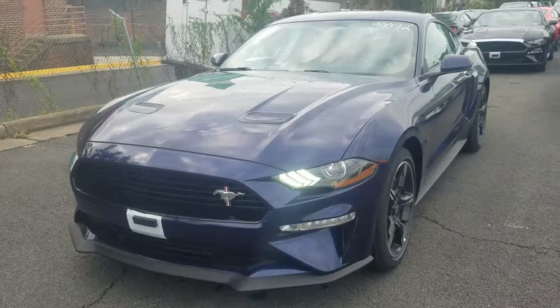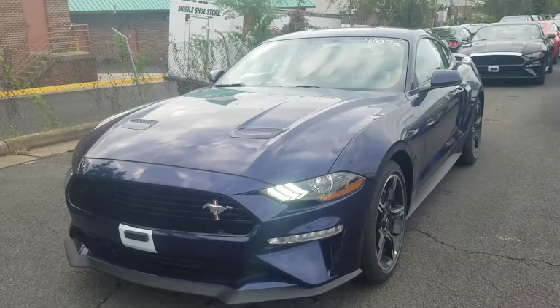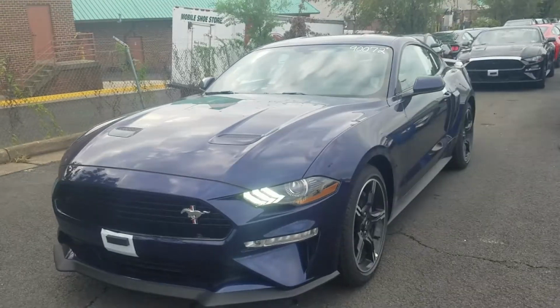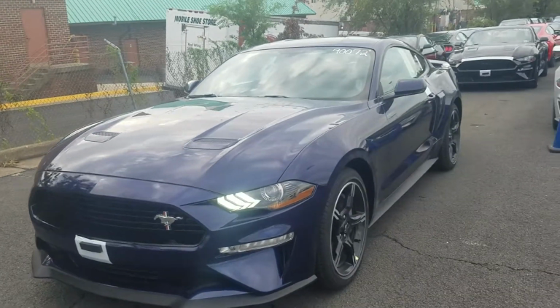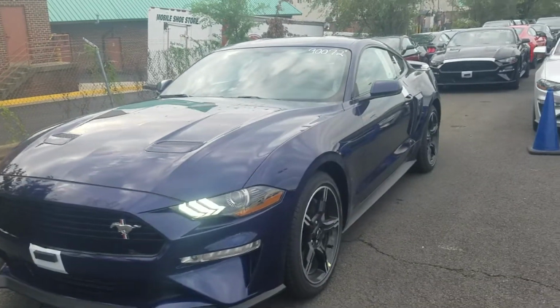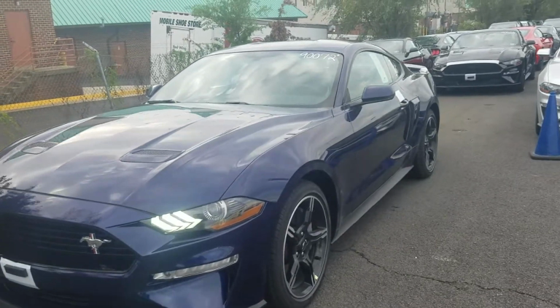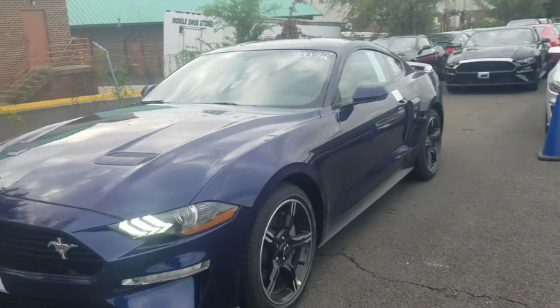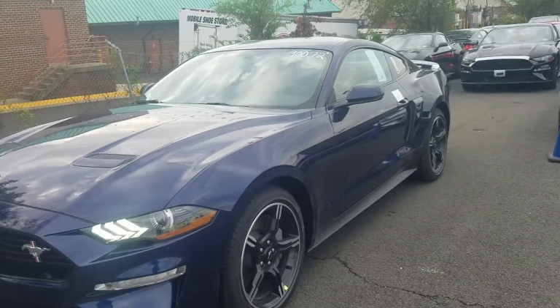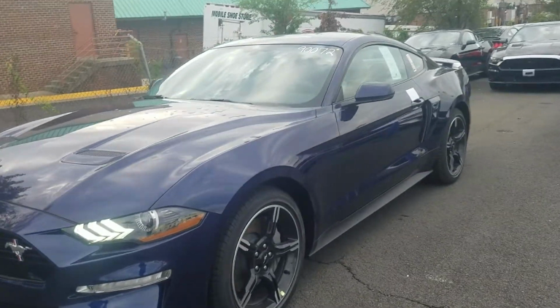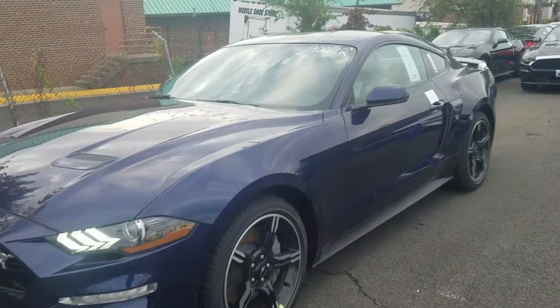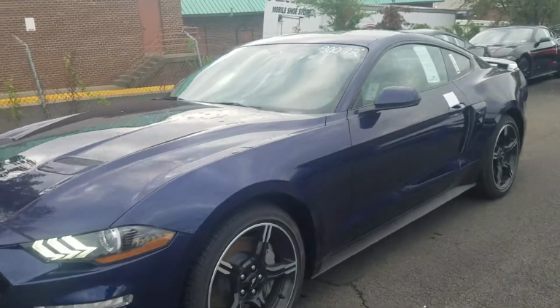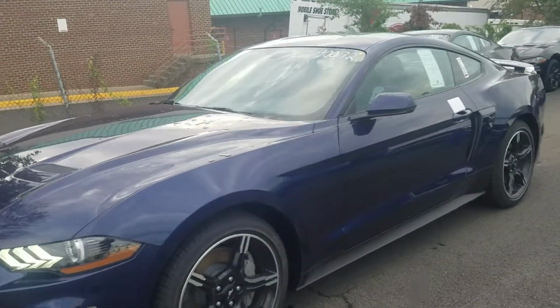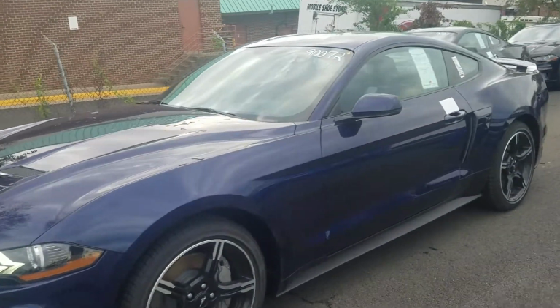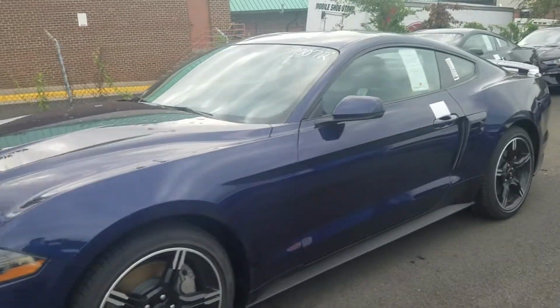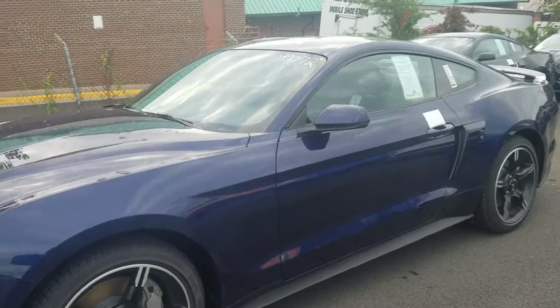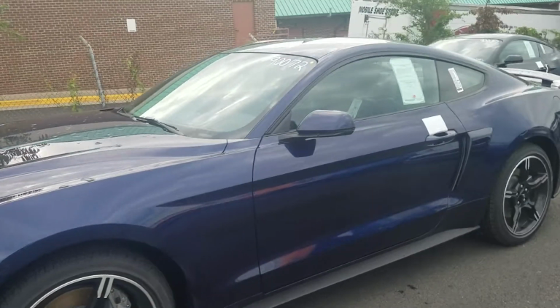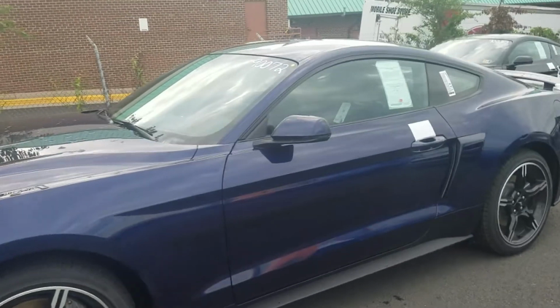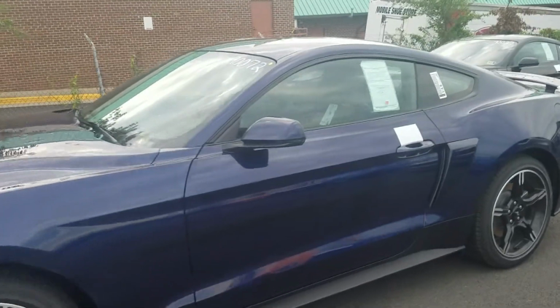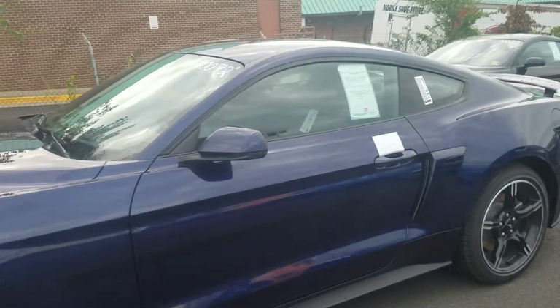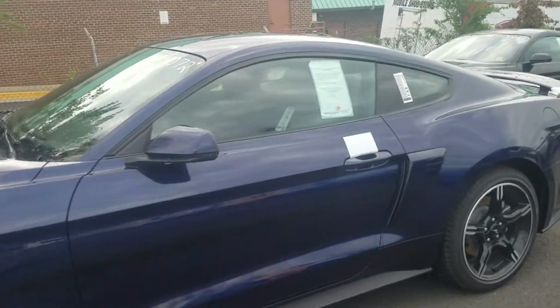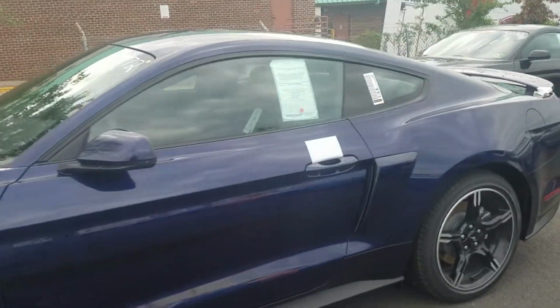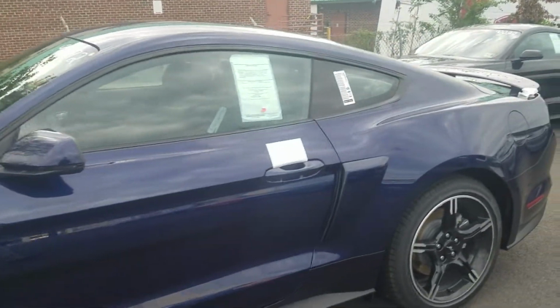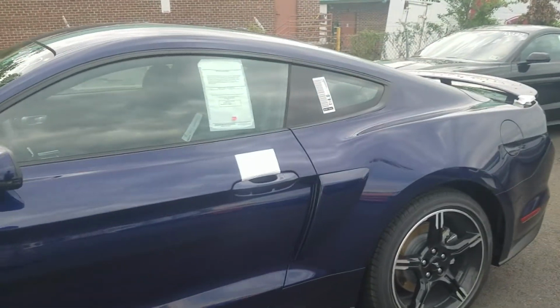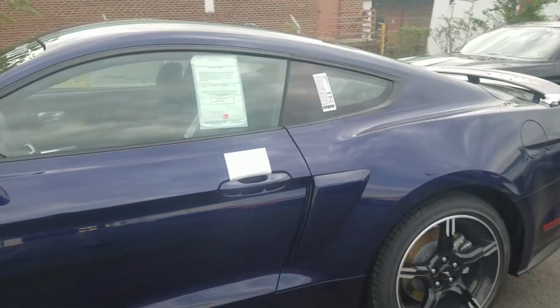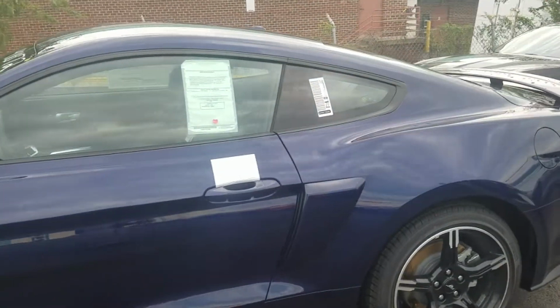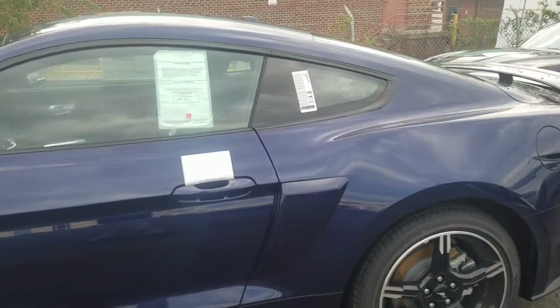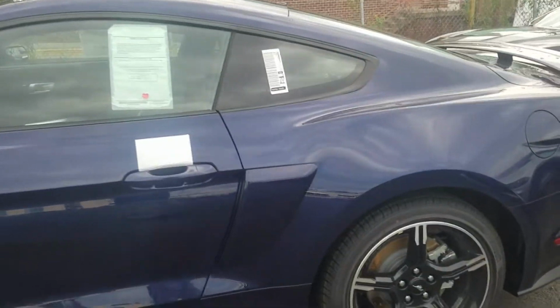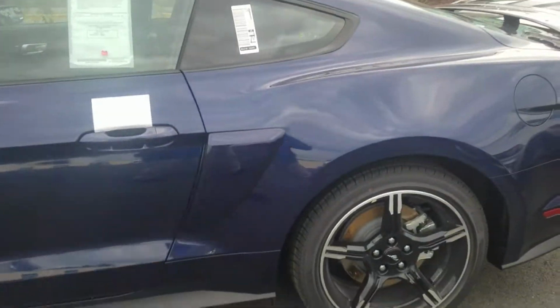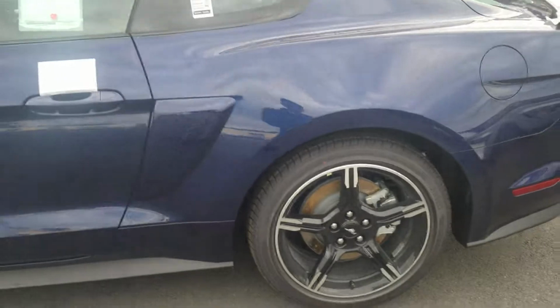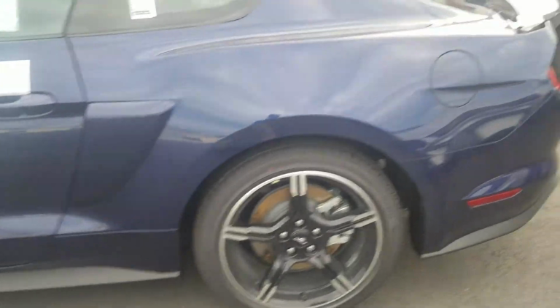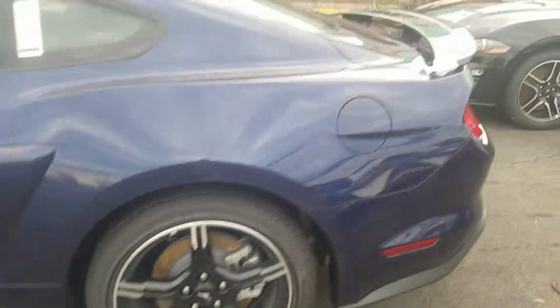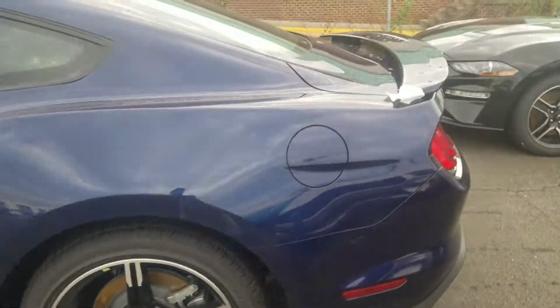Hey Eric, Ethan here at Coons Stirling Ford. I want to send you a quick walk-around video of the 2019 Mustang GT California Special Edition that we have here that you inquired about. I want you to see that the vehicle is here and still available for sale.